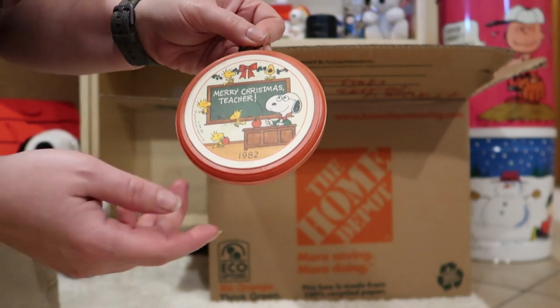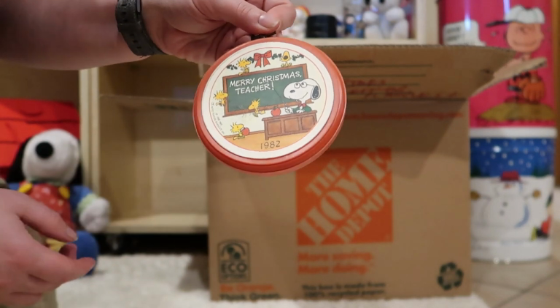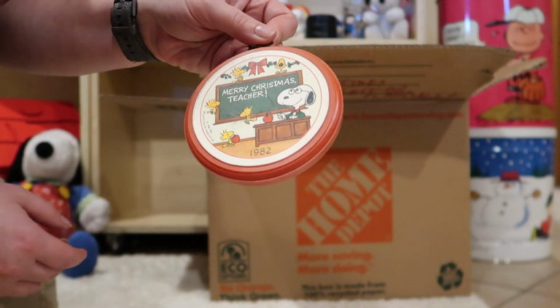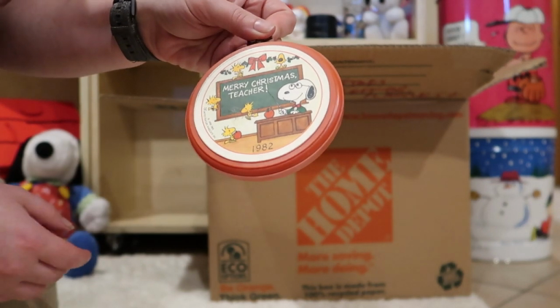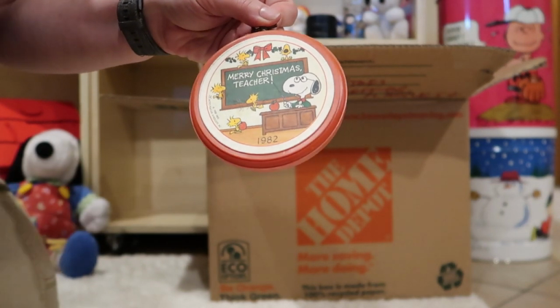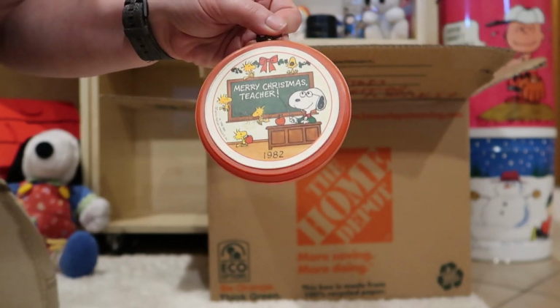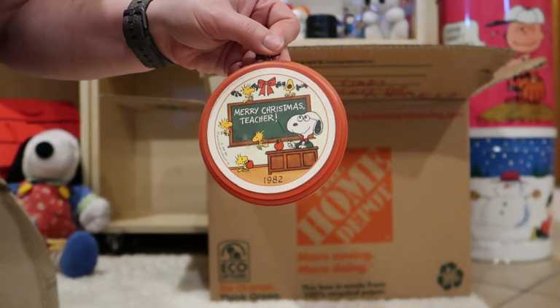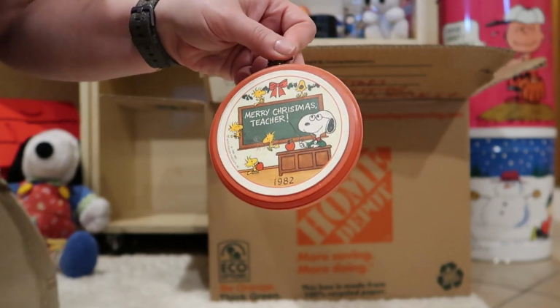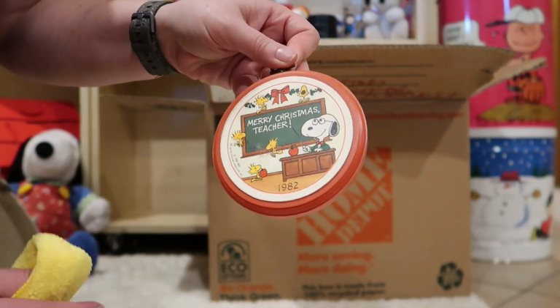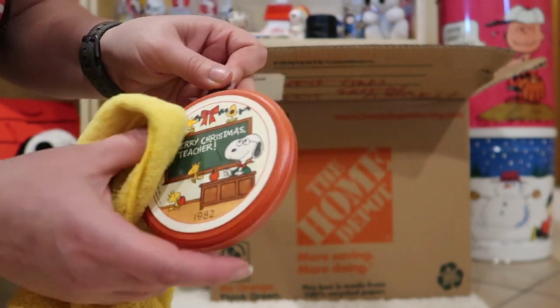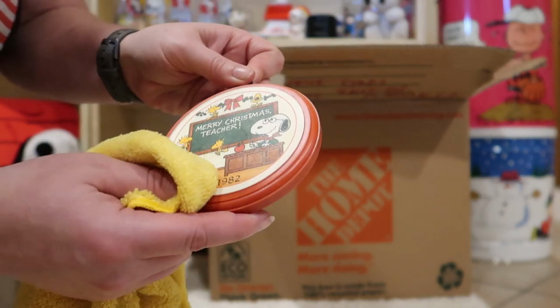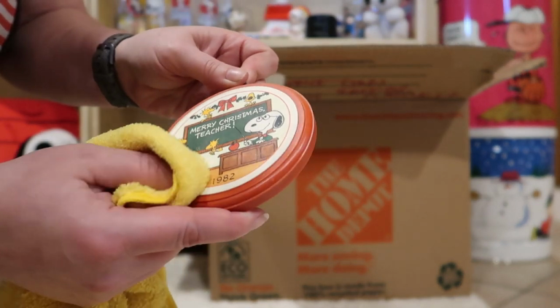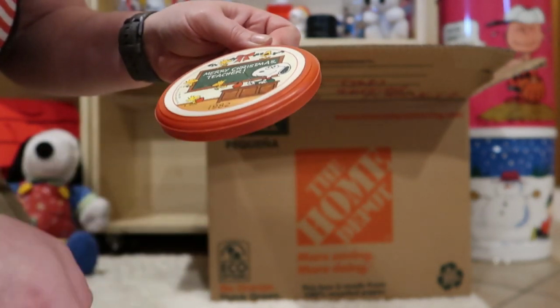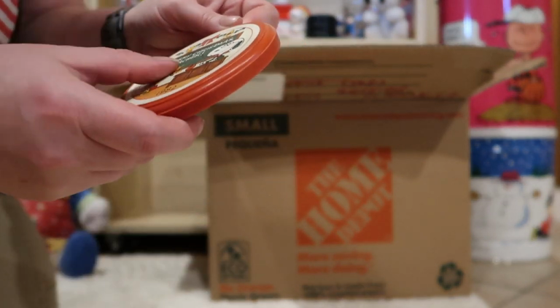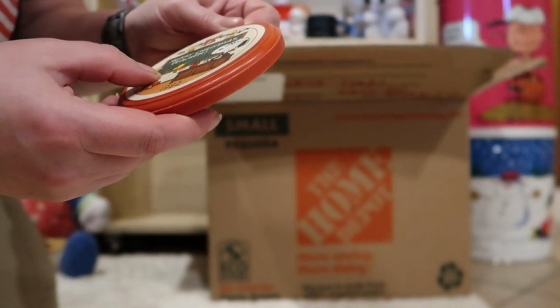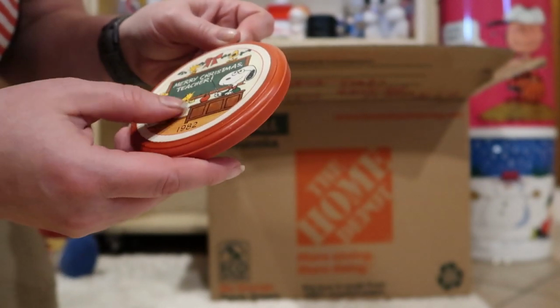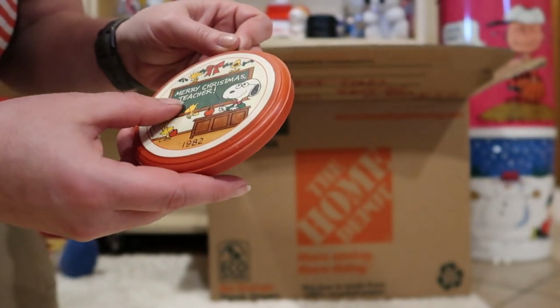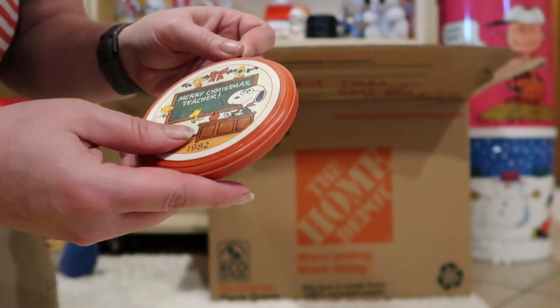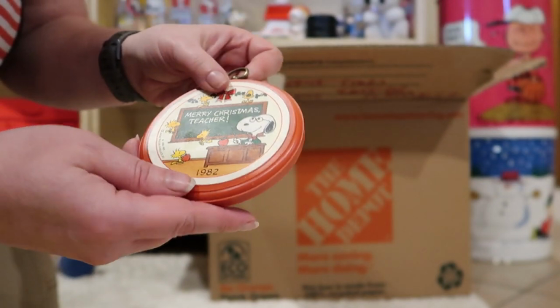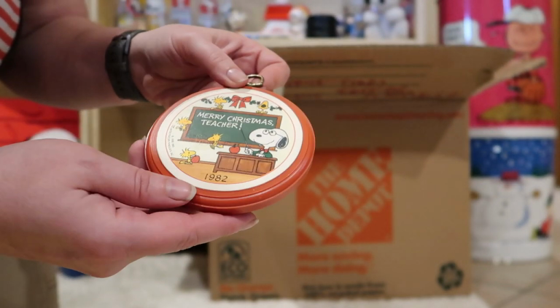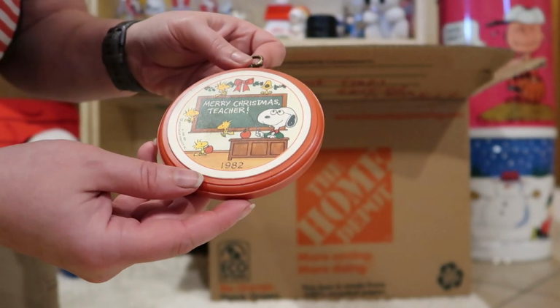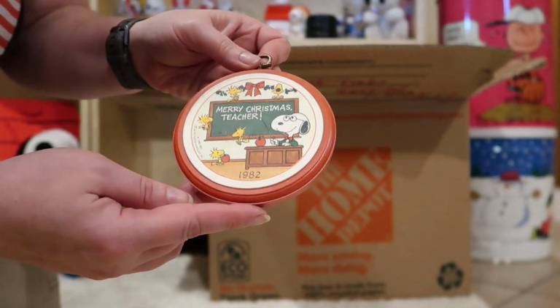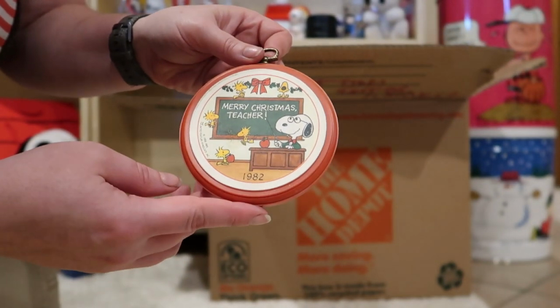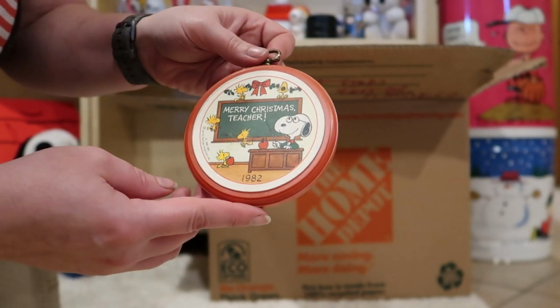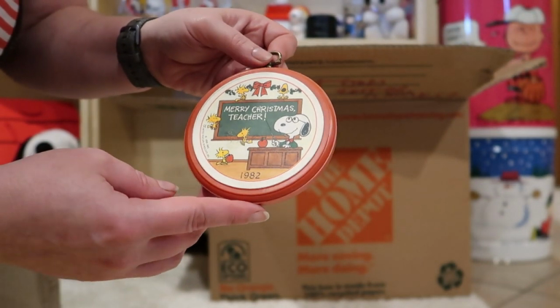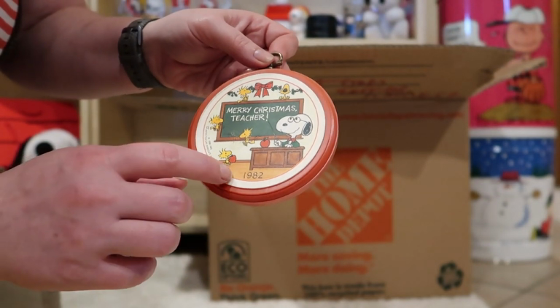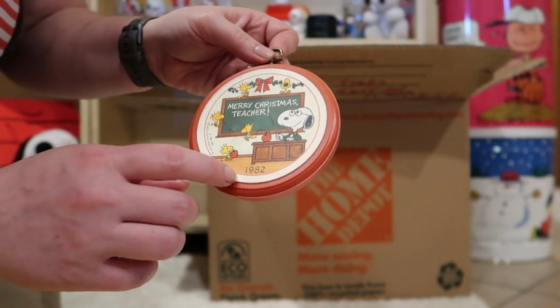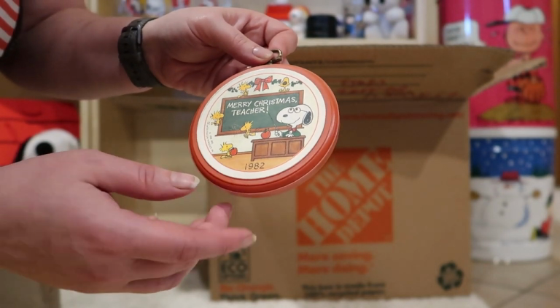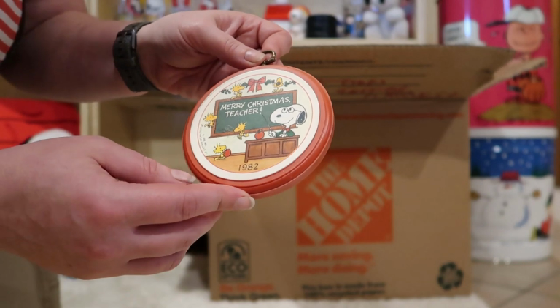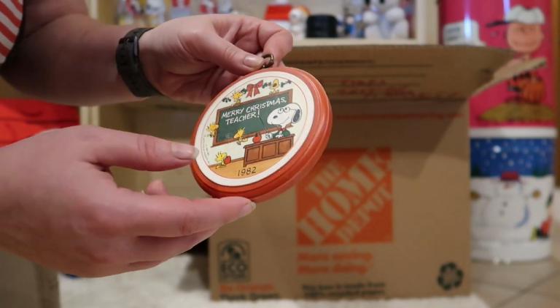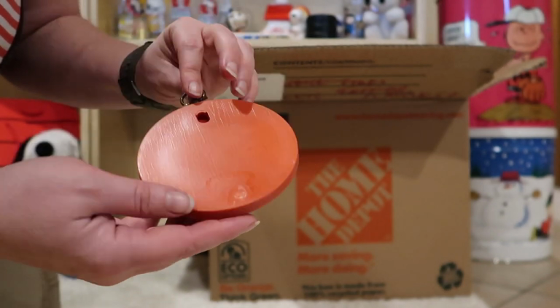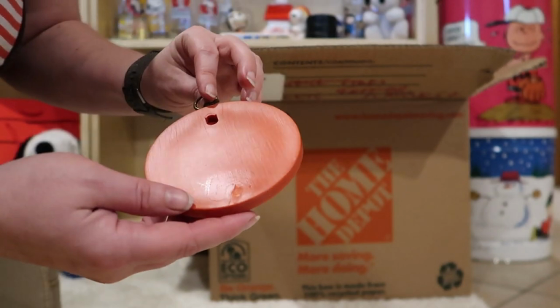Merry Christmas, Teacher. This is a cute one — it's nice and round. It's got a little bit of a flaw there, but it's still nice to see. It says 1982, so you know what year it's from.